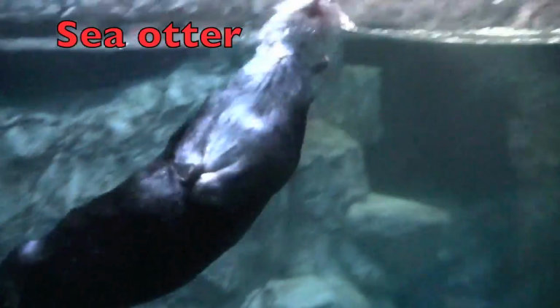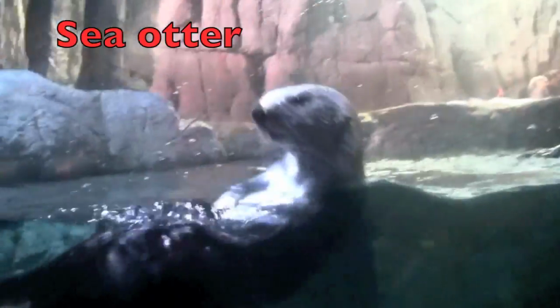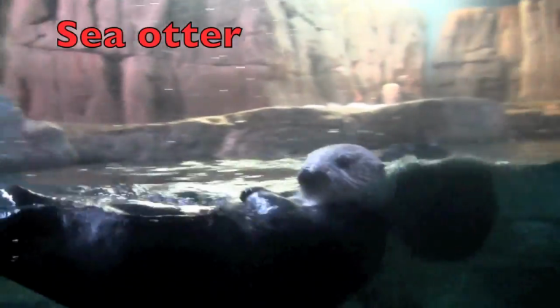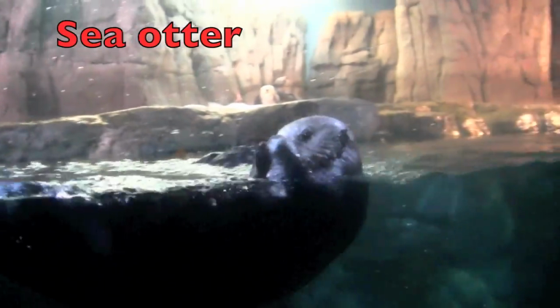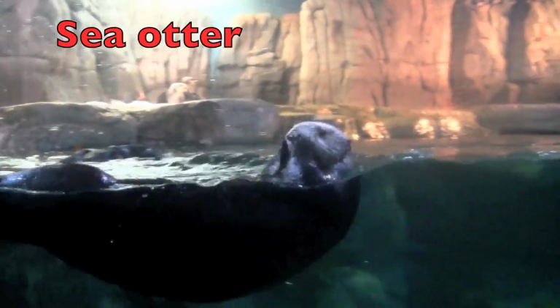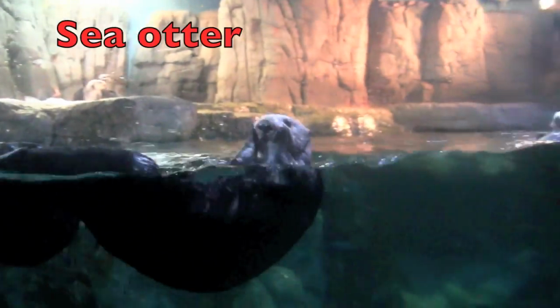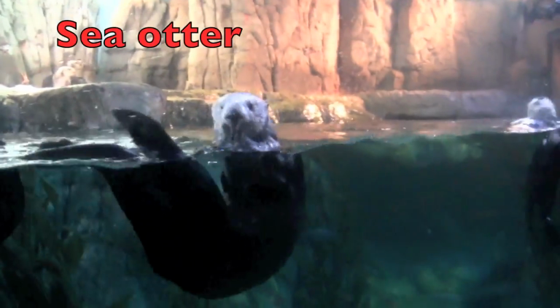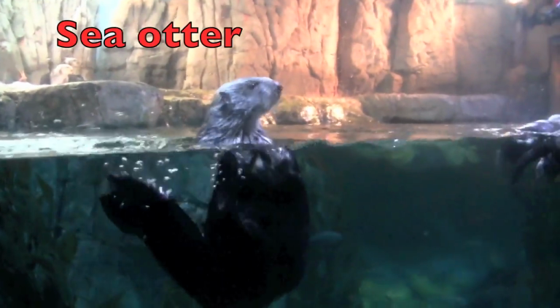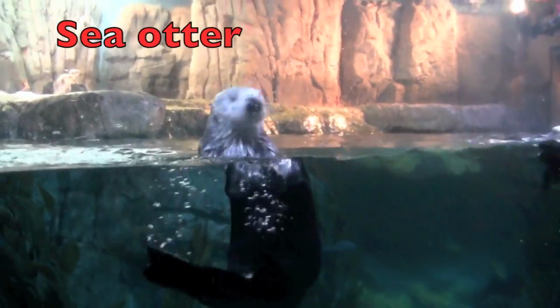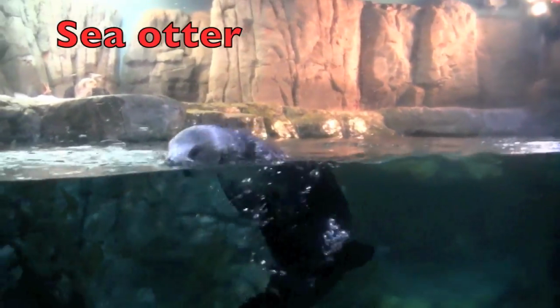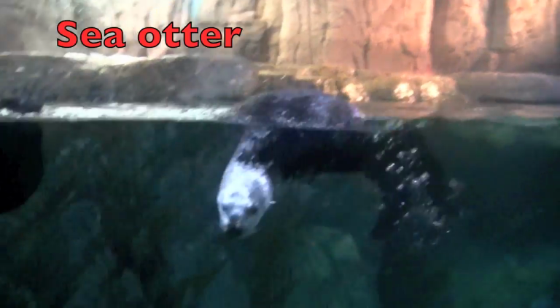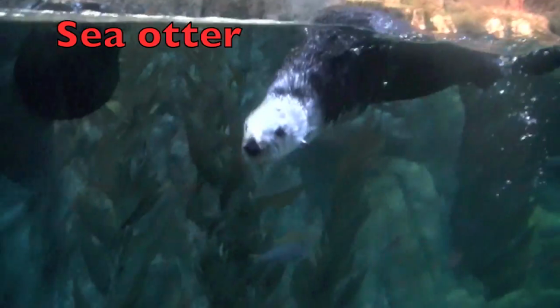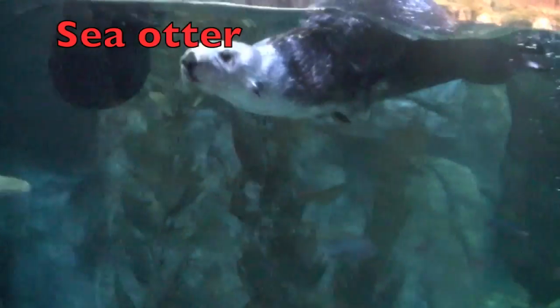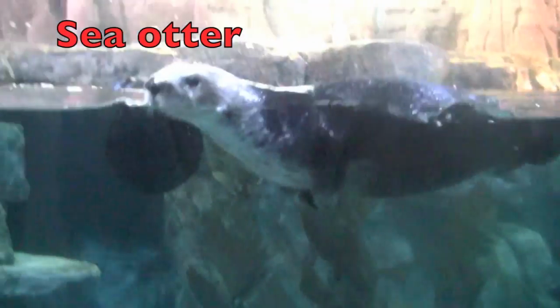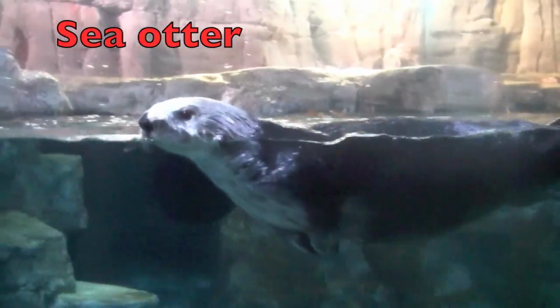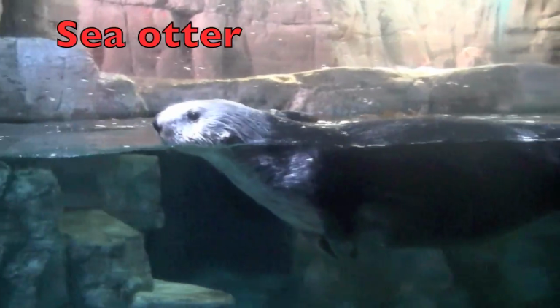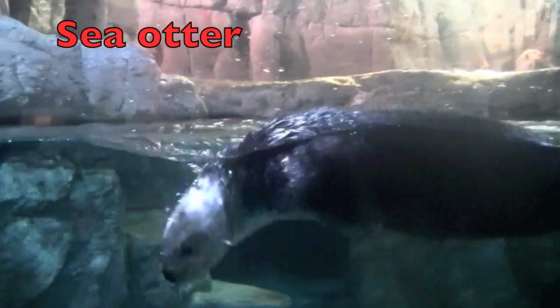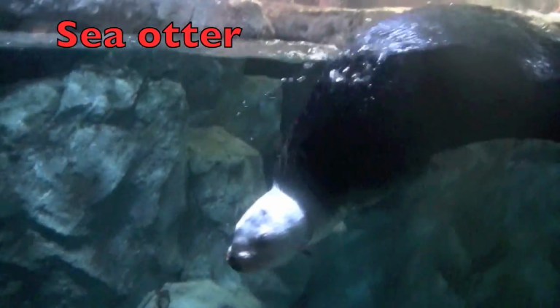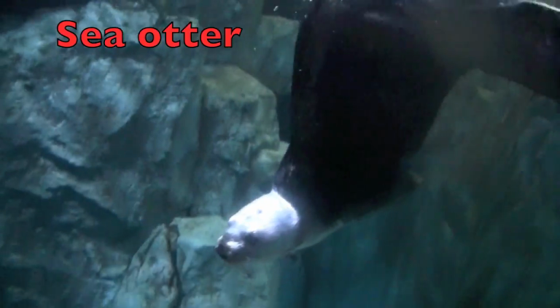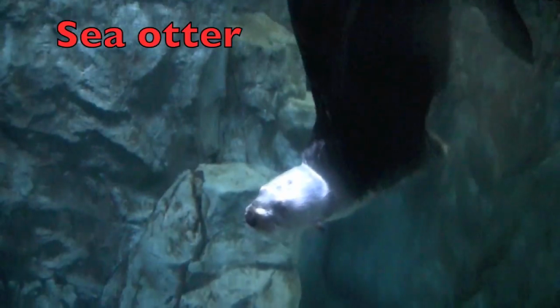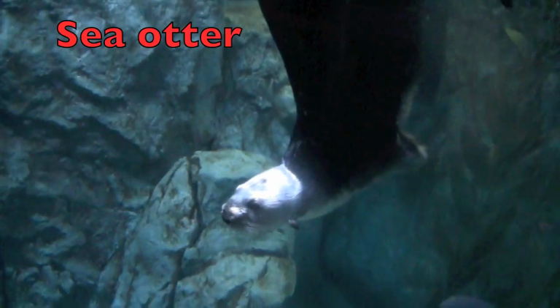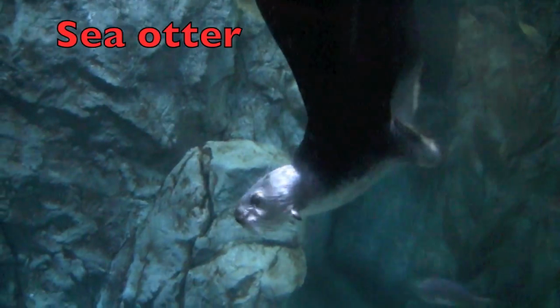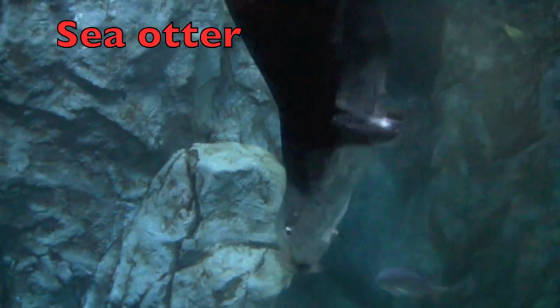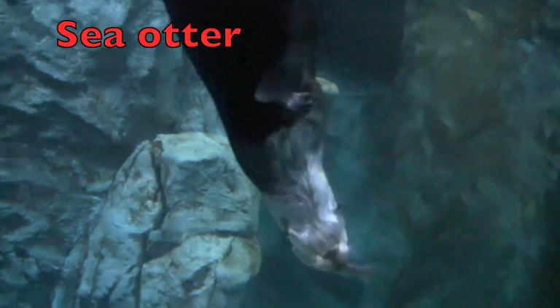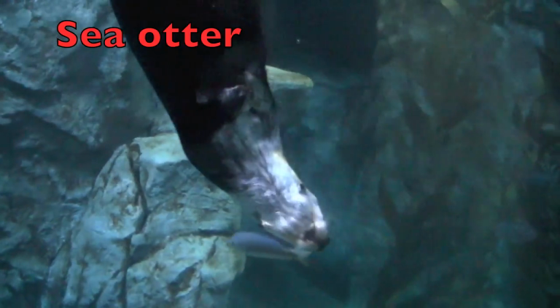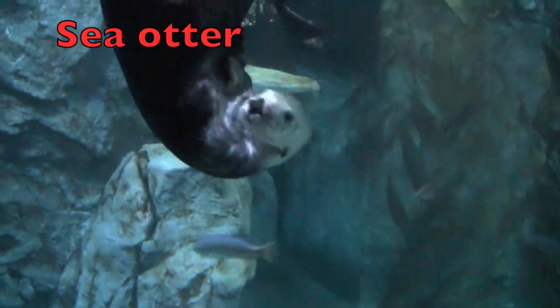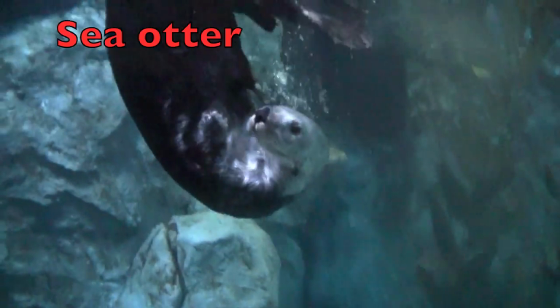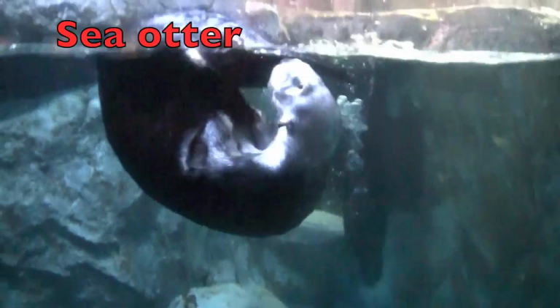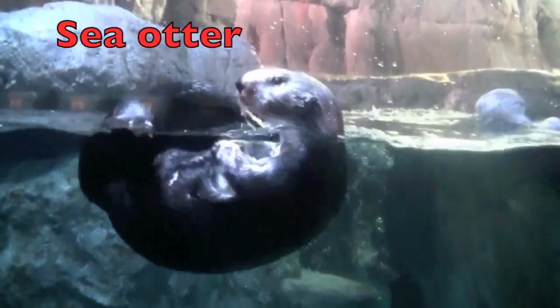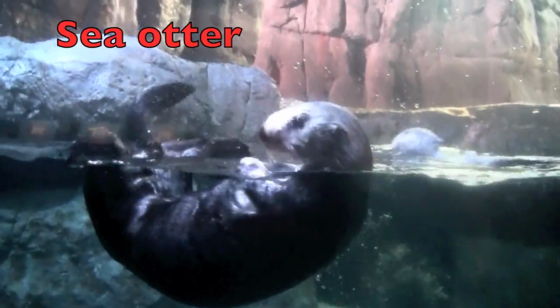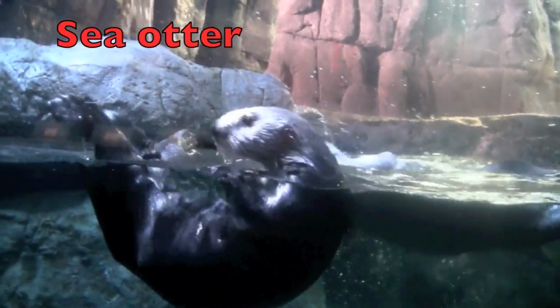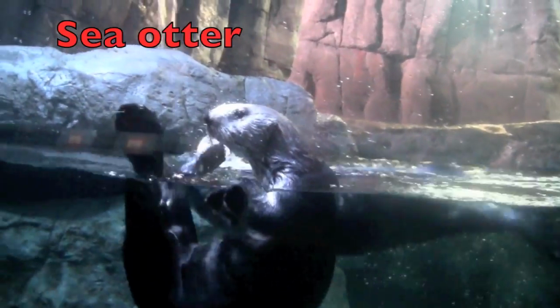Sea otters spend hours each day grooming their fur. Their fur keeps them warm. Also, sea otters only eat while they are floating on their backs. Would you believe they are related to the weasel?